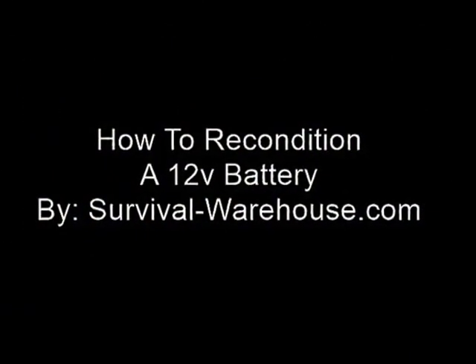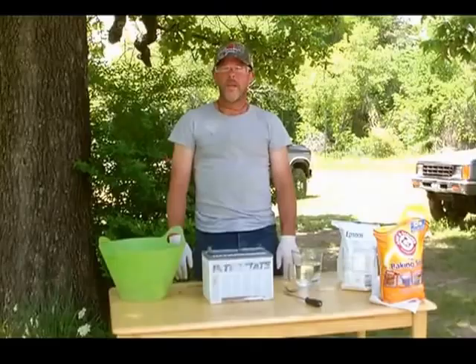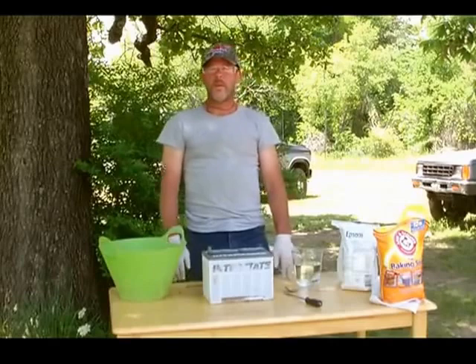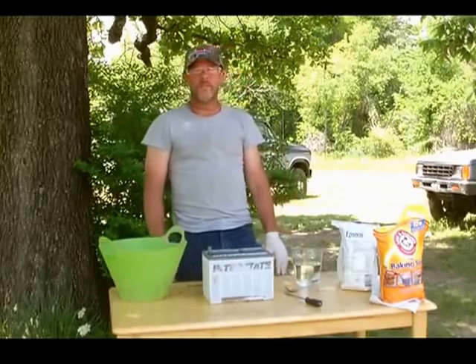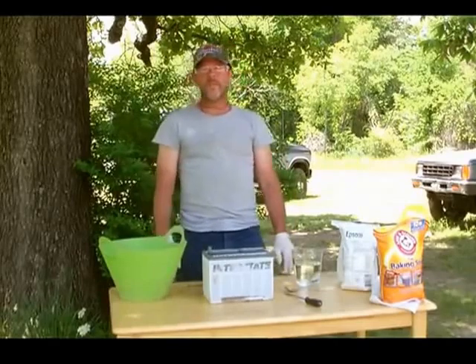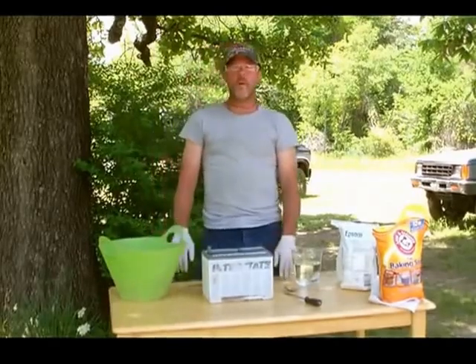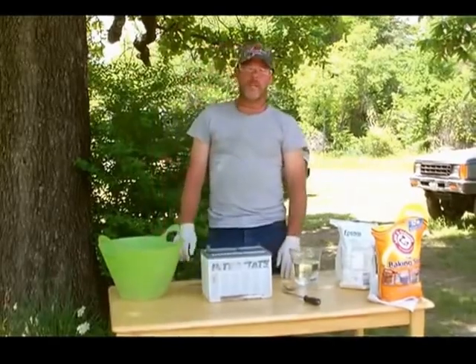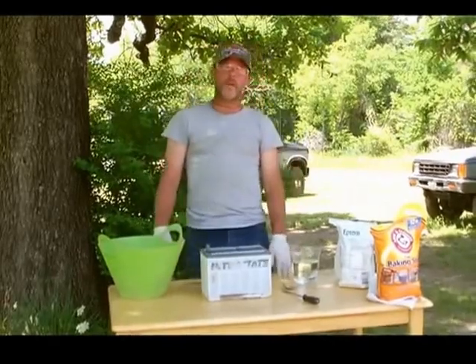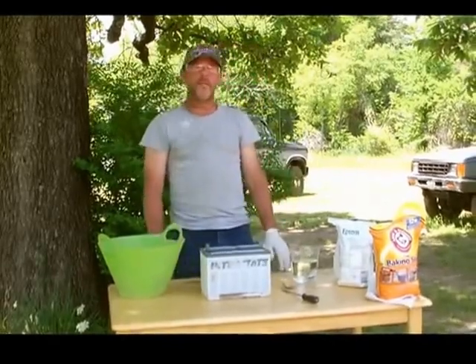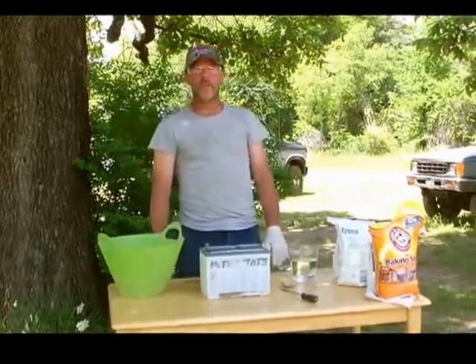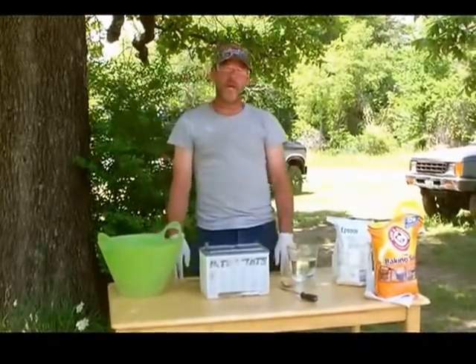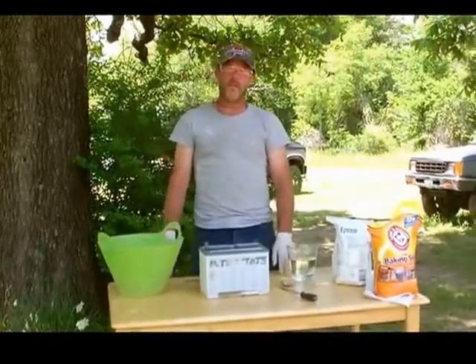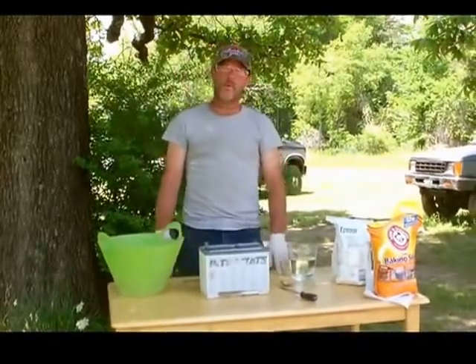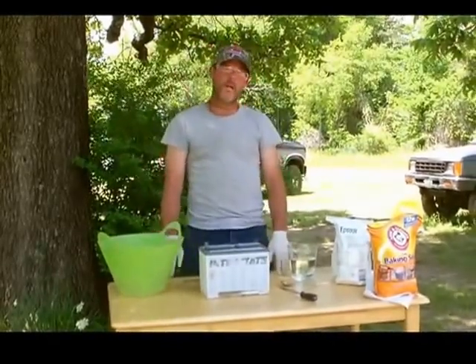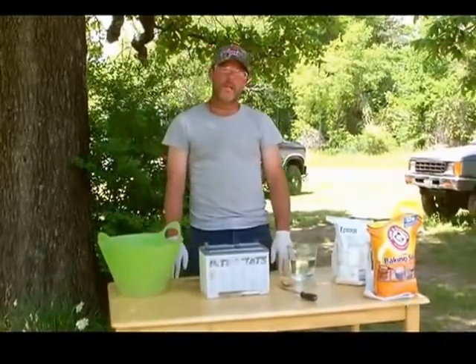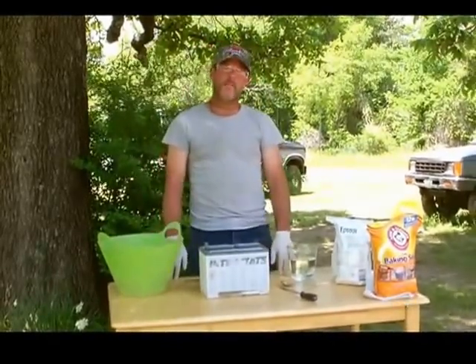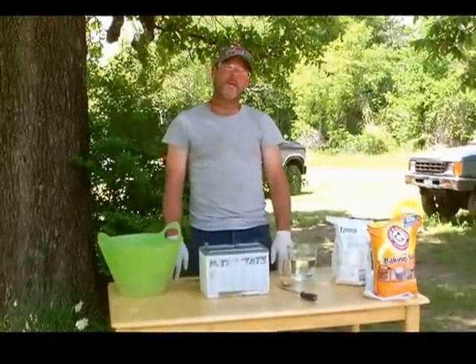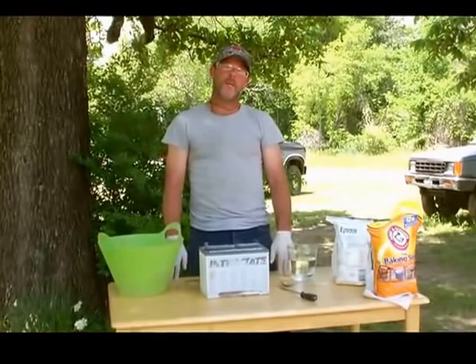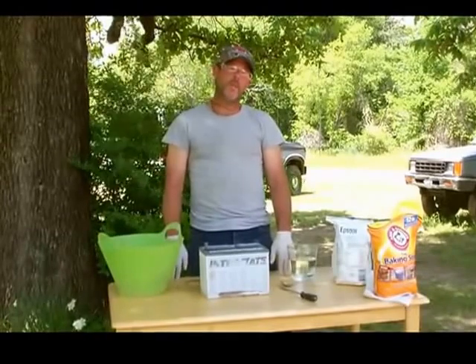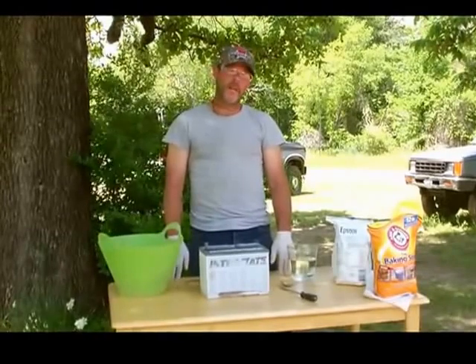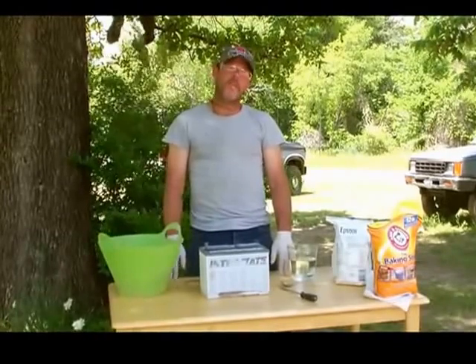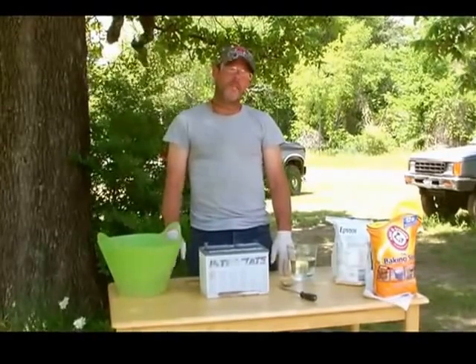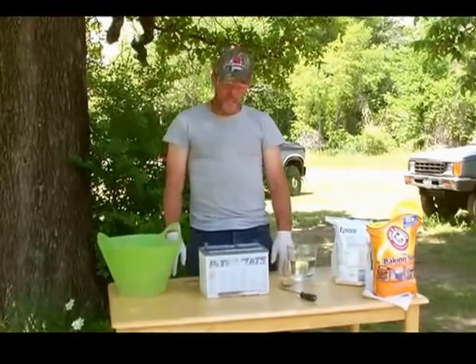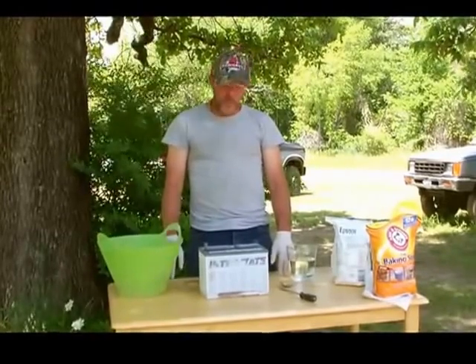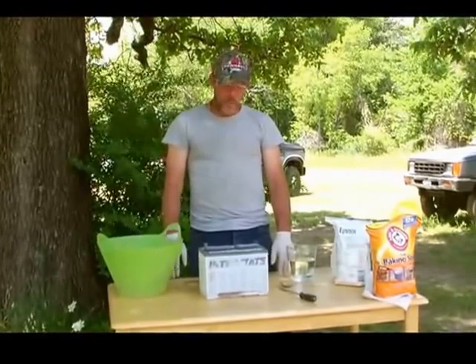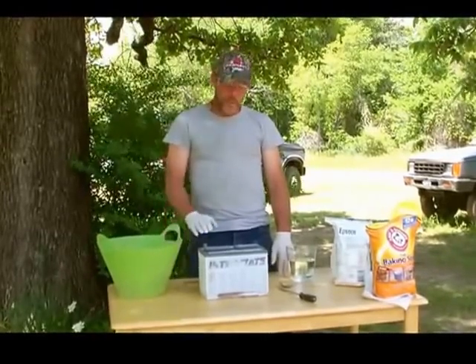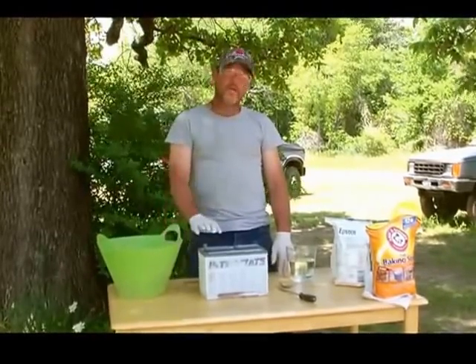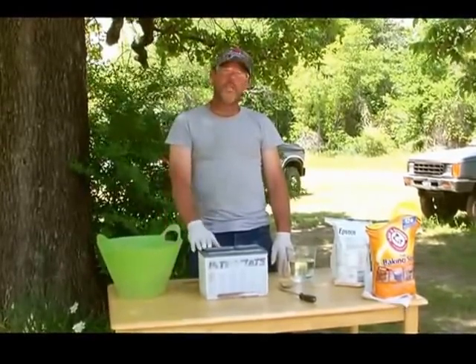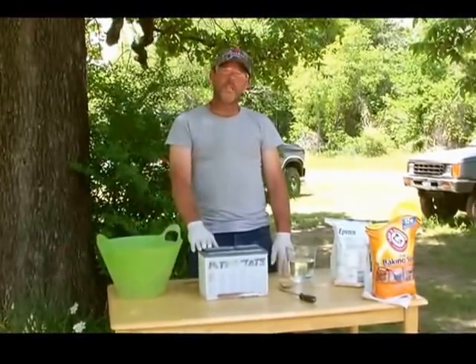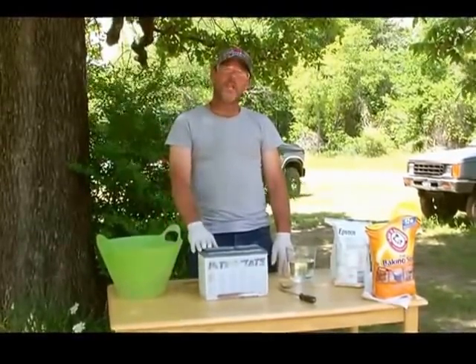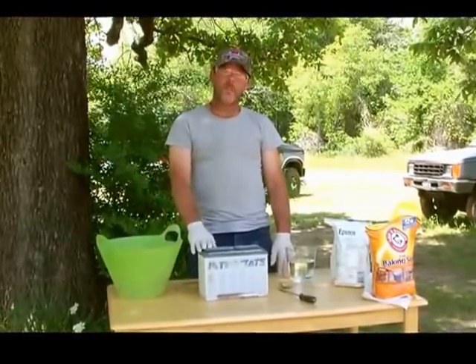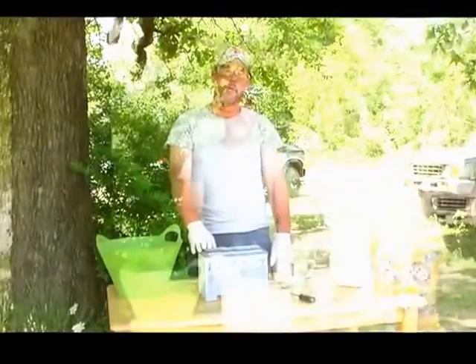Welcome to Survival Warehouse Library, sponsored by survivalwarehouse.com. I'm going to show you how to recondition a car battery.